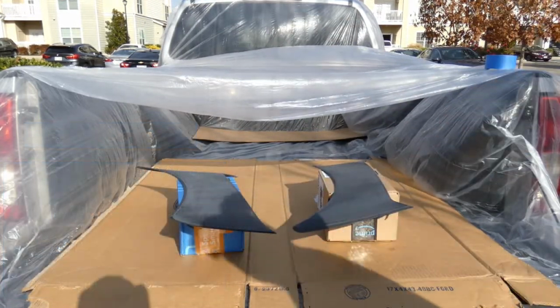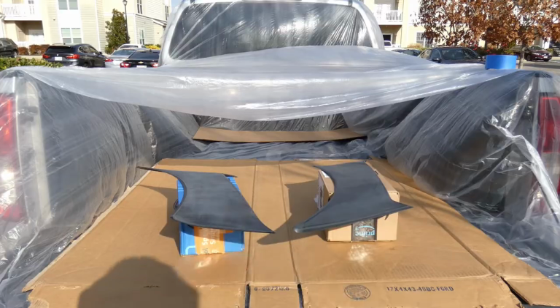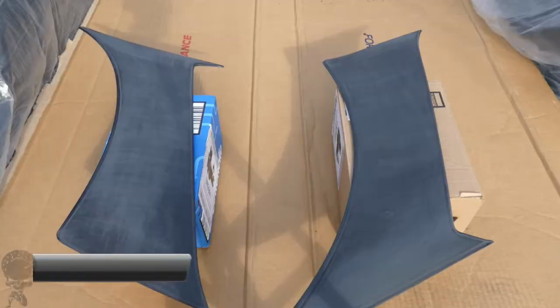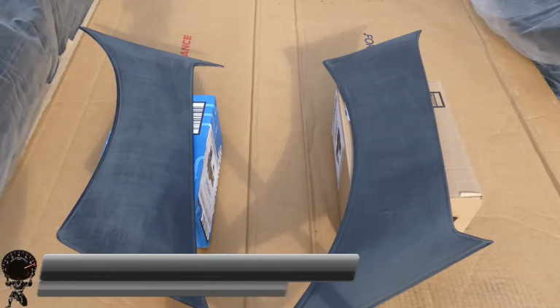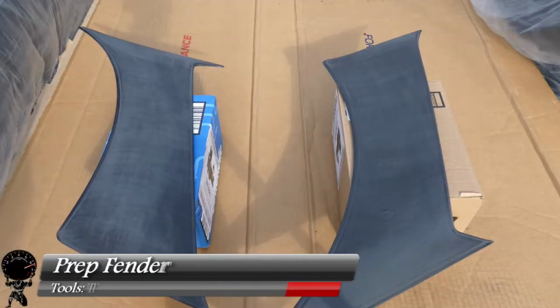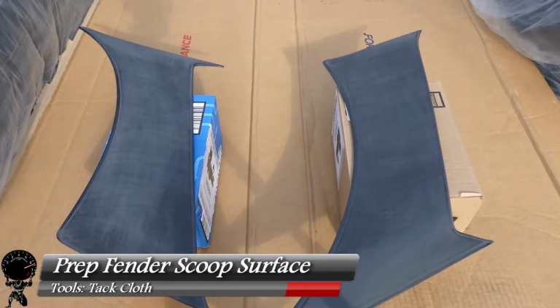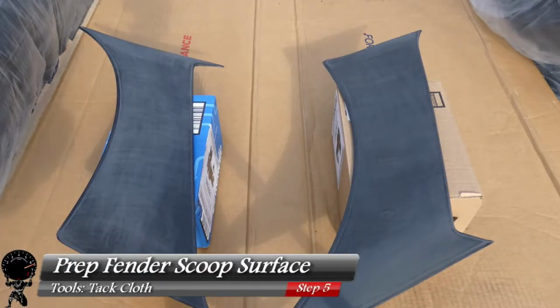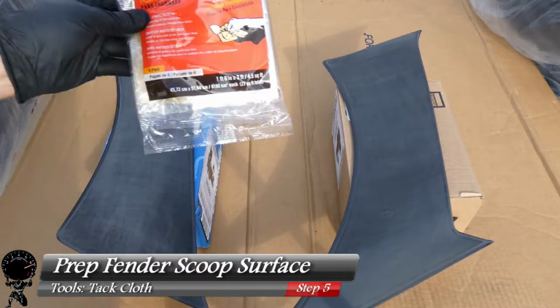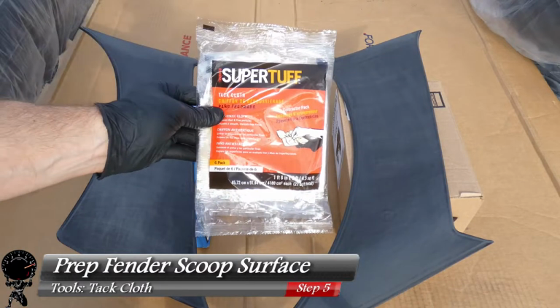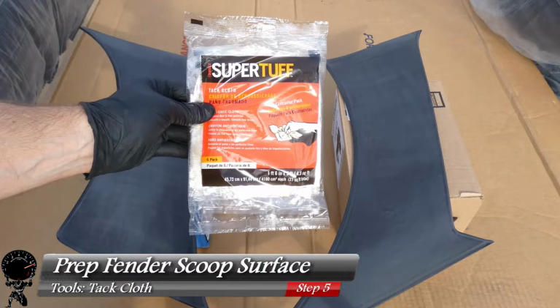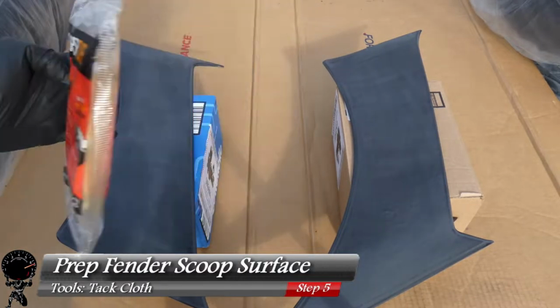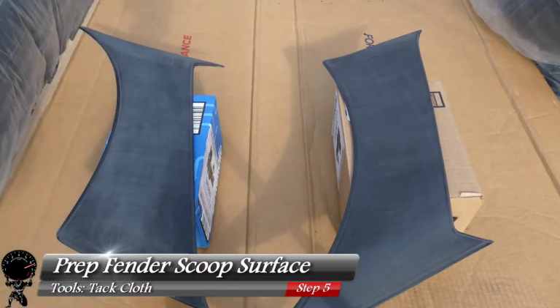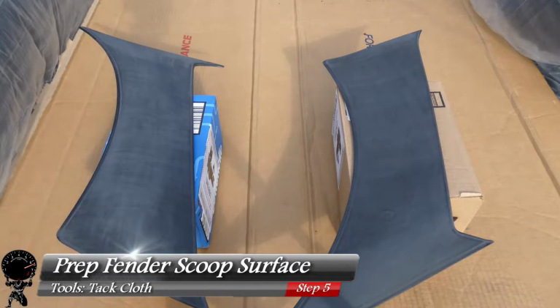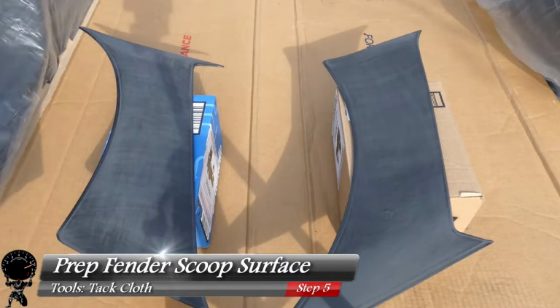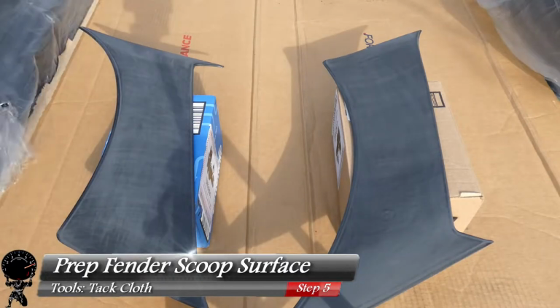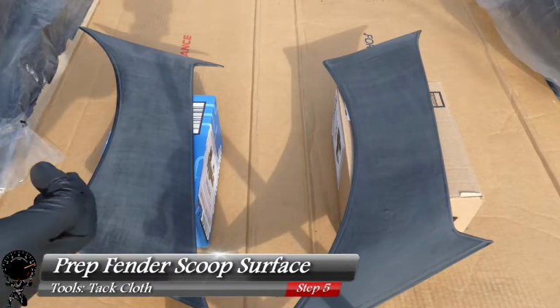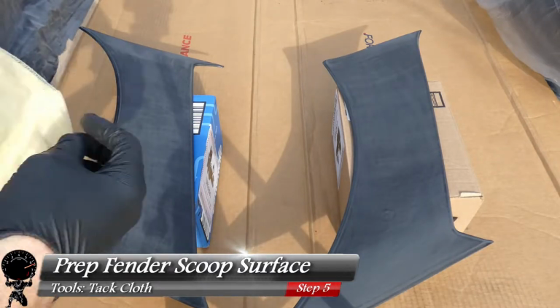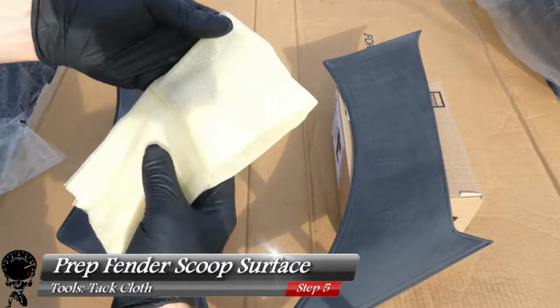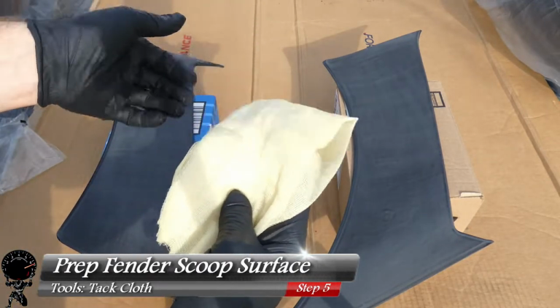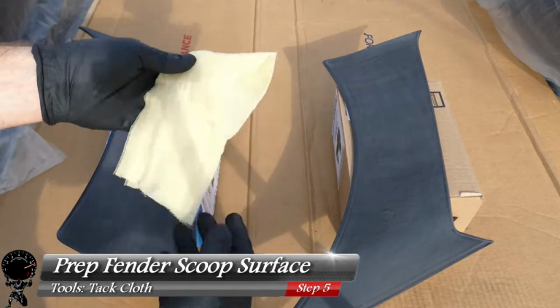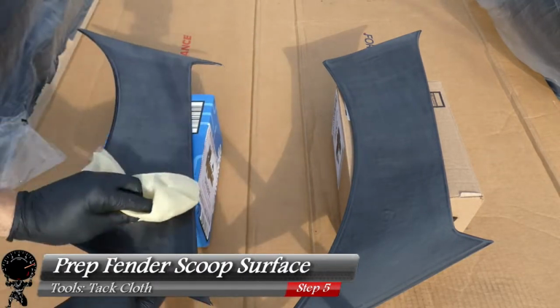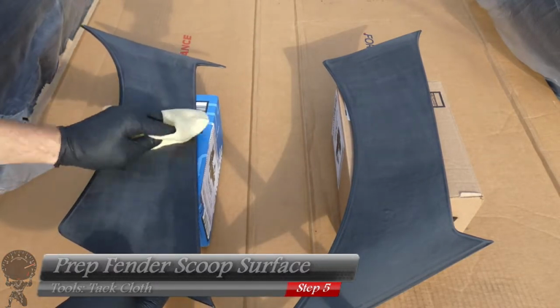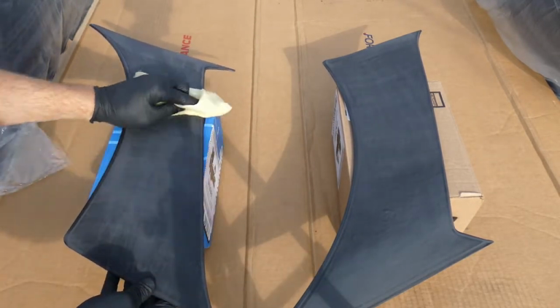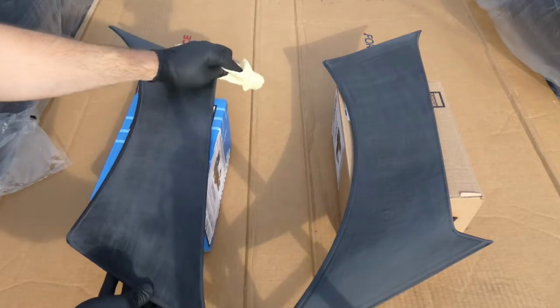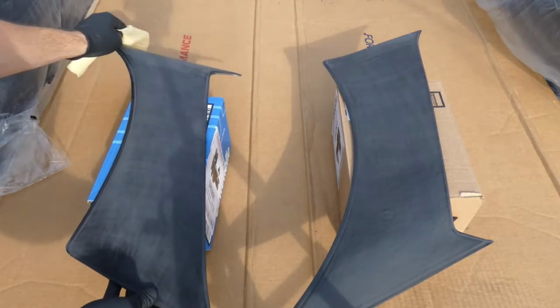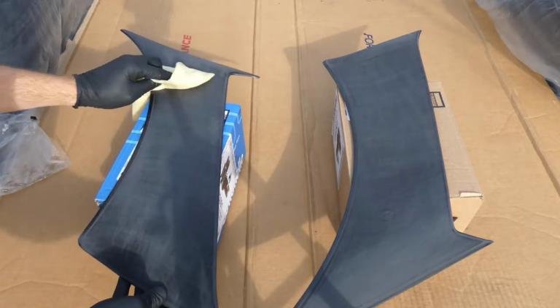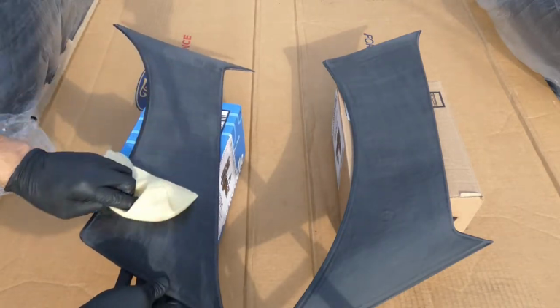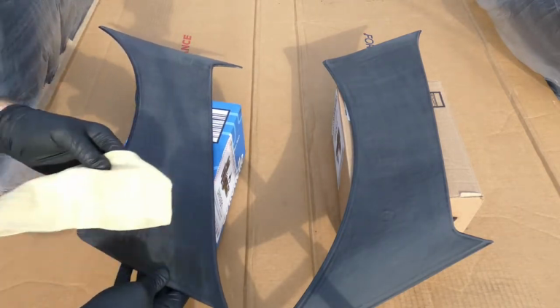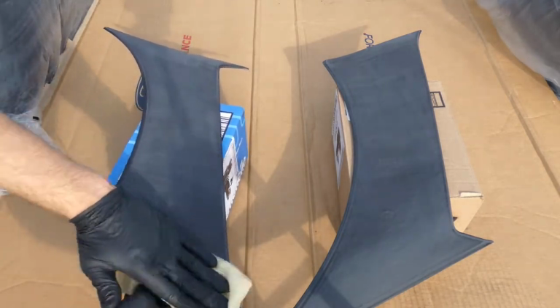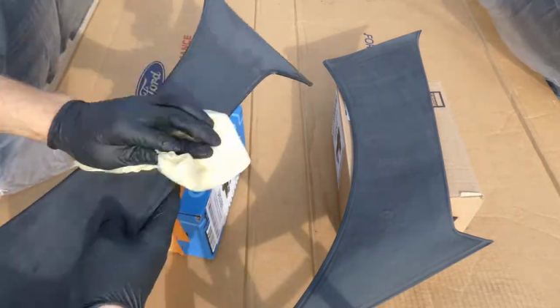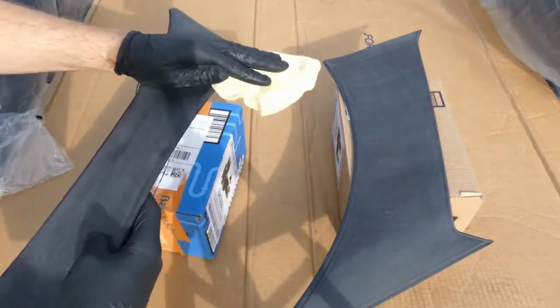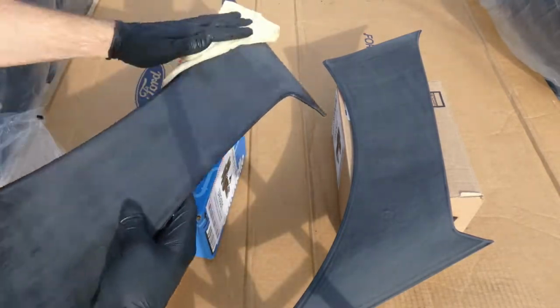Like any paint job, we've got to start on the prep work. Take our tack cloth and wipe down the surface to remove any dust, debris, and fingerprints — anything on the scoop that shouldn't be there. This gives us a dust-free surface so we can start our adhesion promoter.